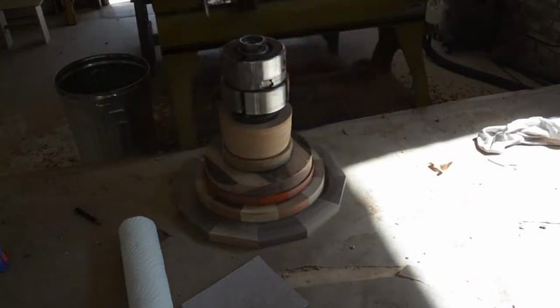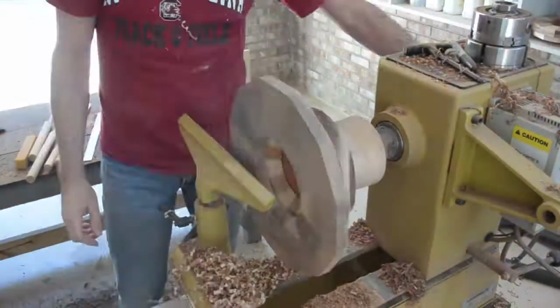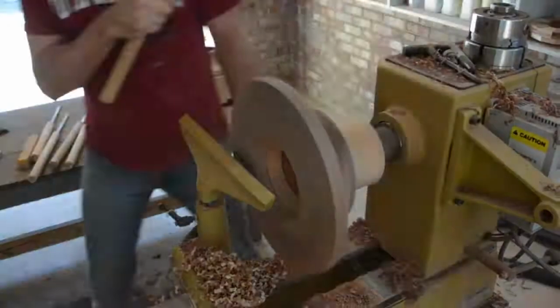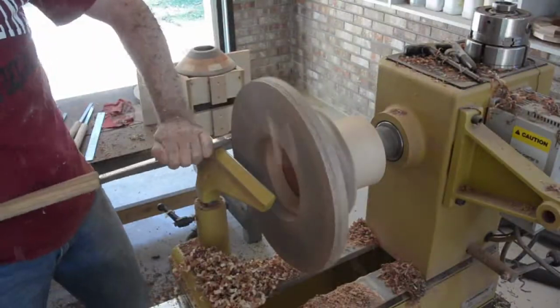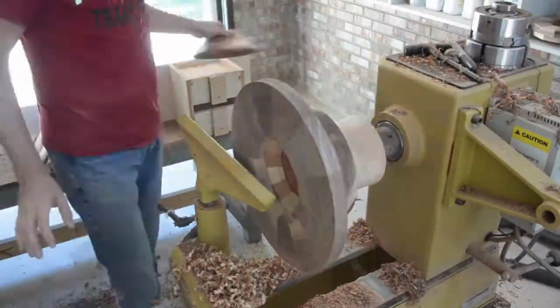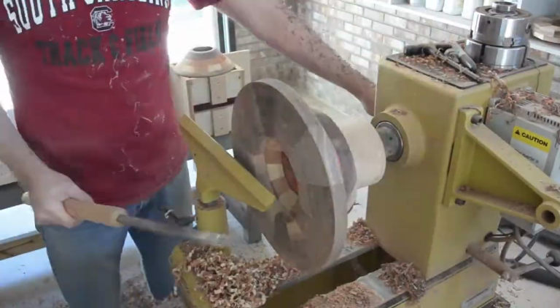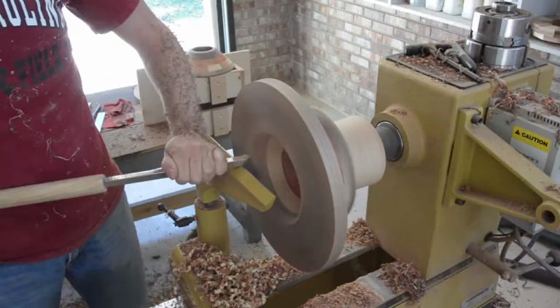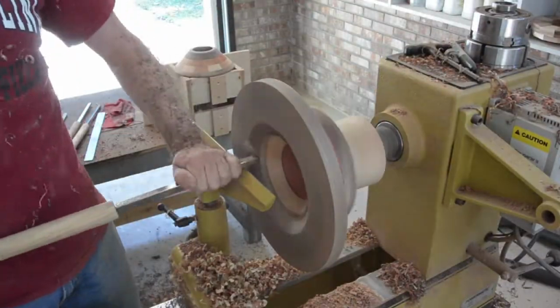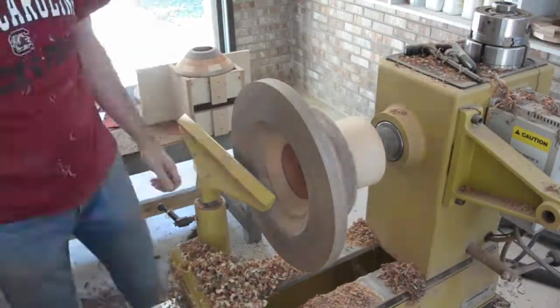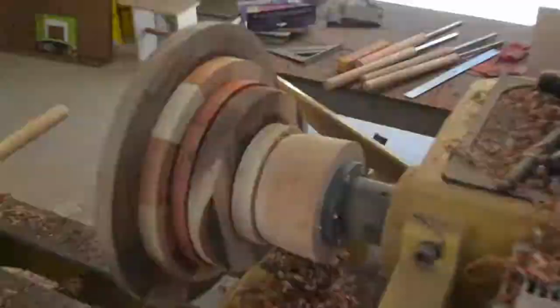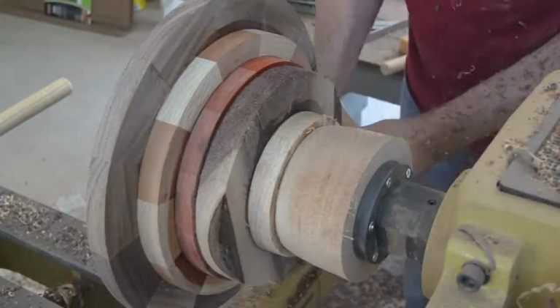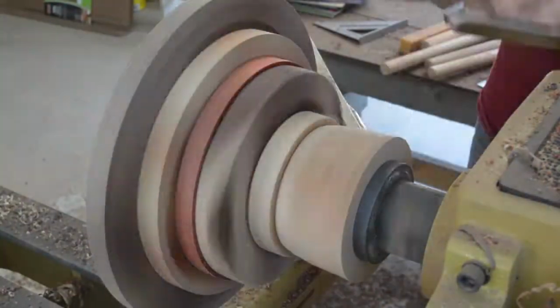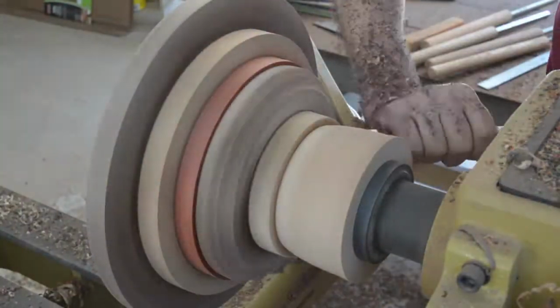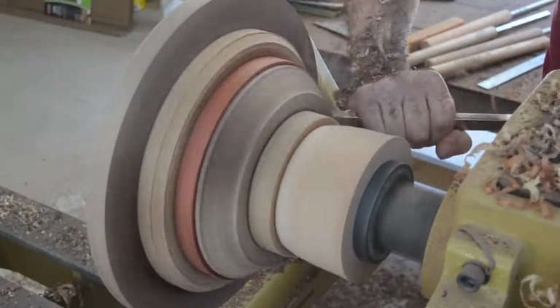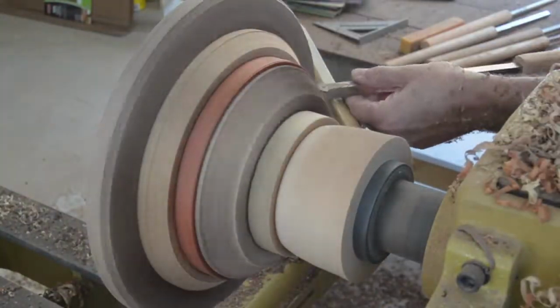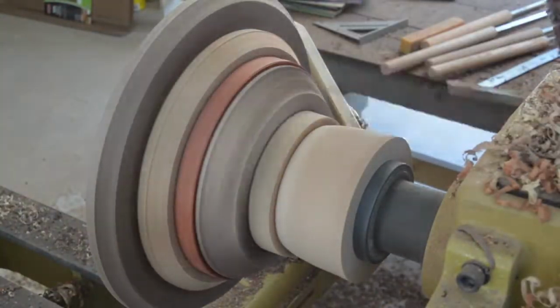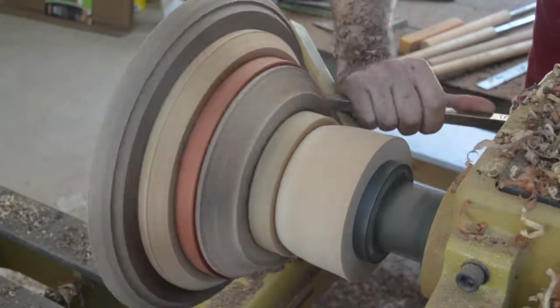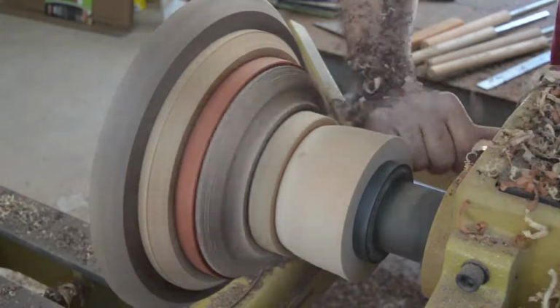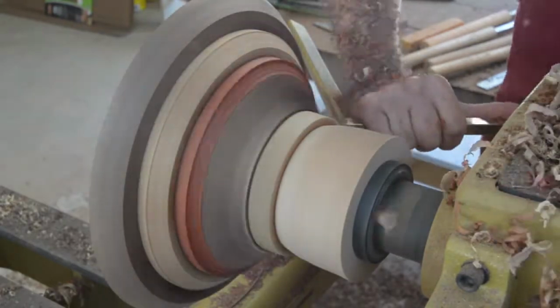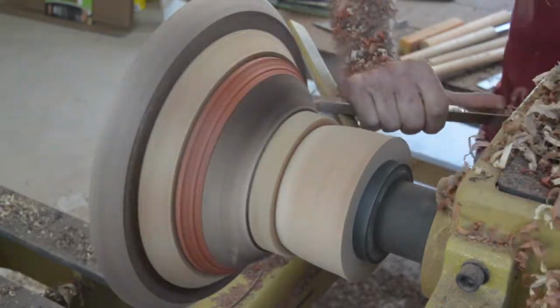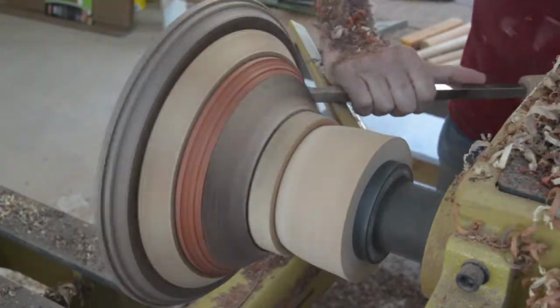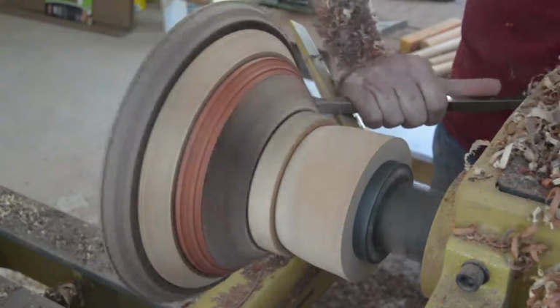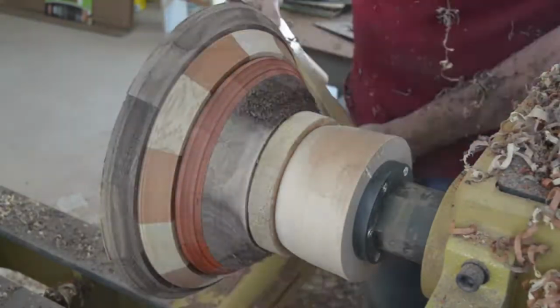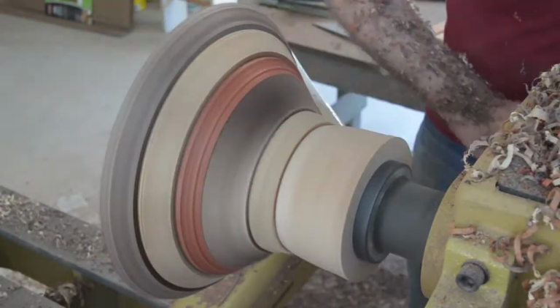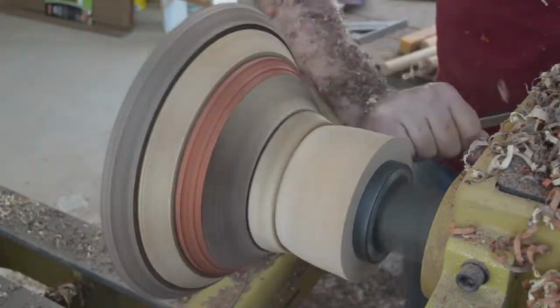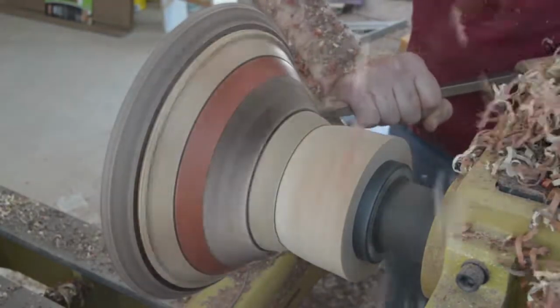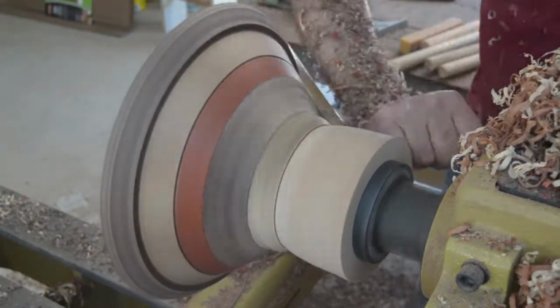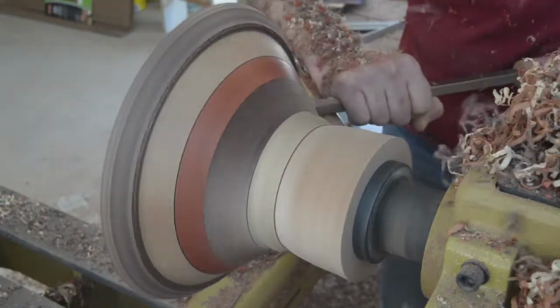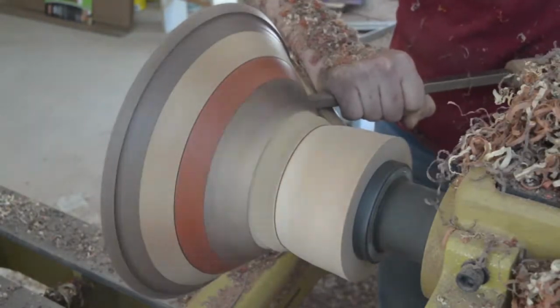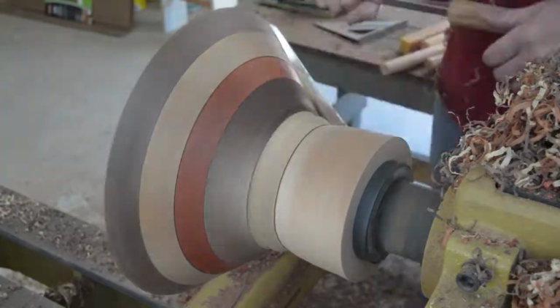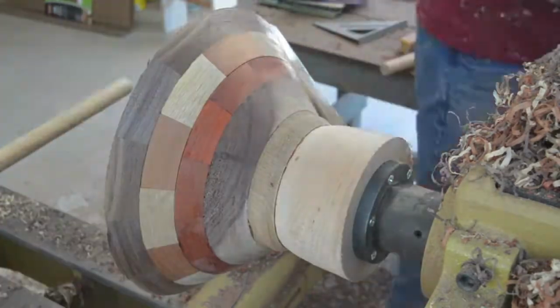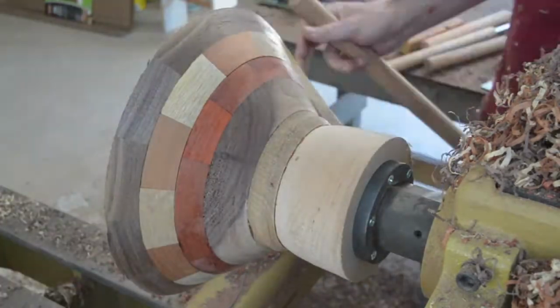This is actually the second bowl I made. As I am turning it, I am checking to make sure that it is the same size and angle.